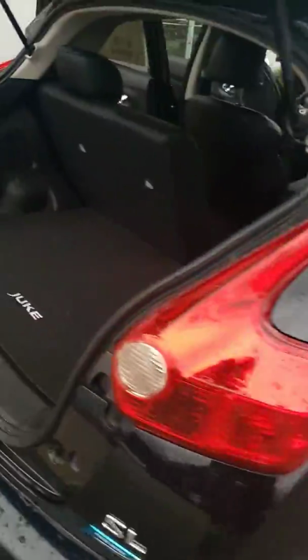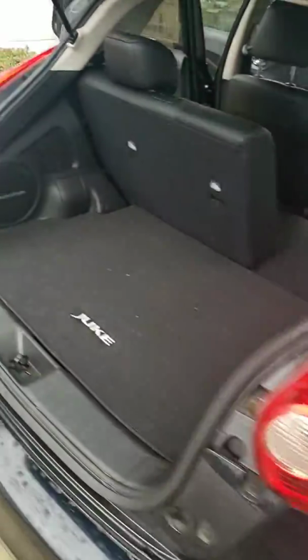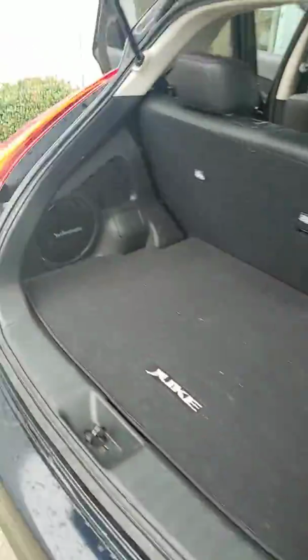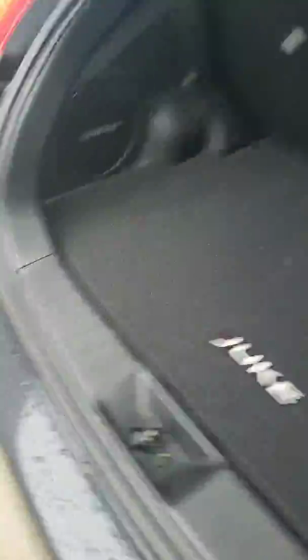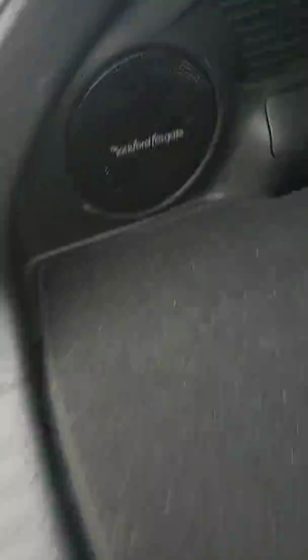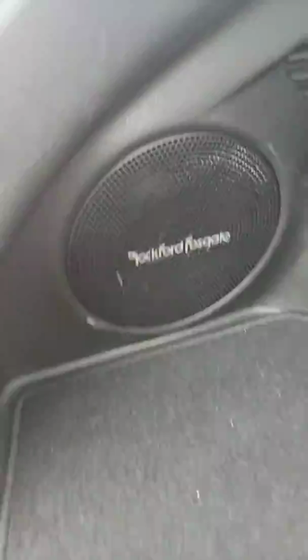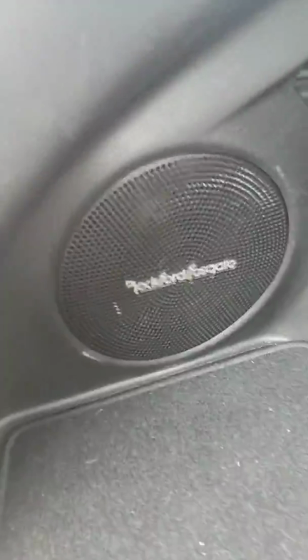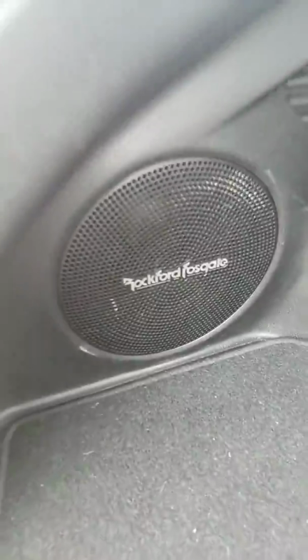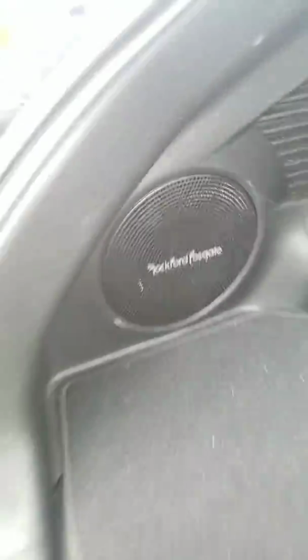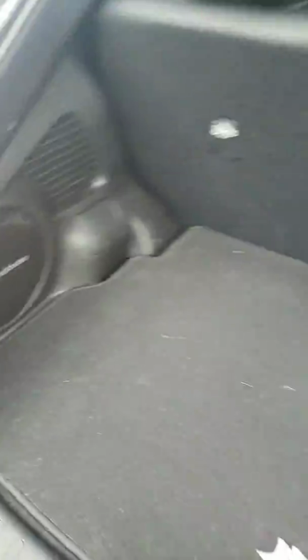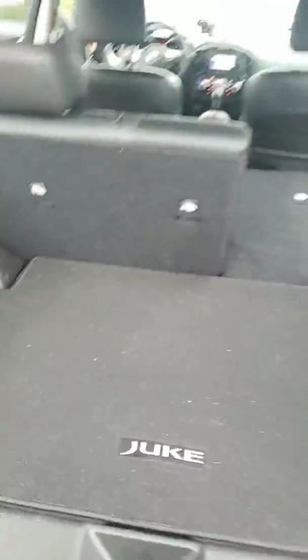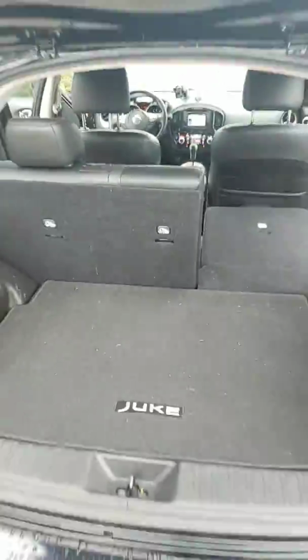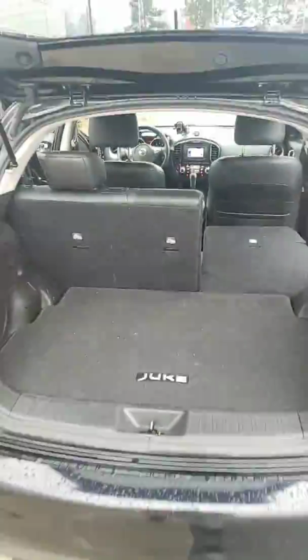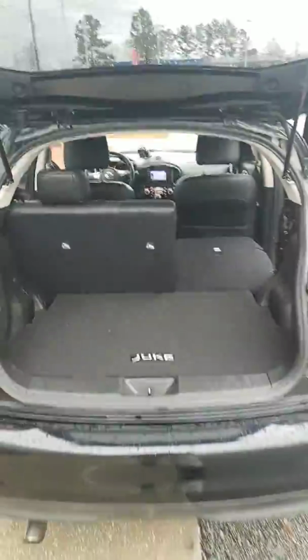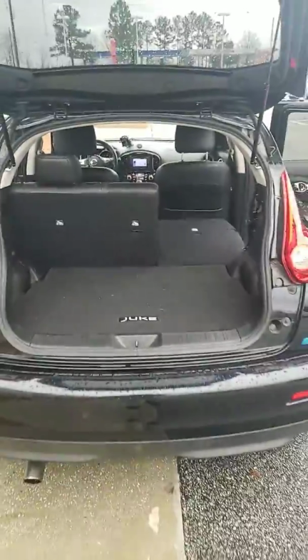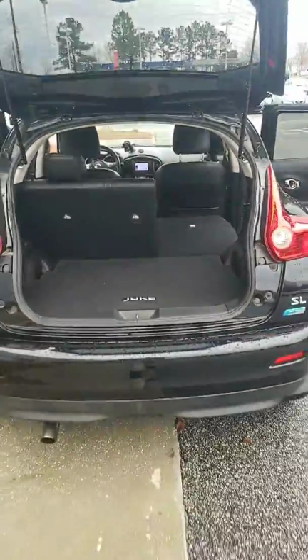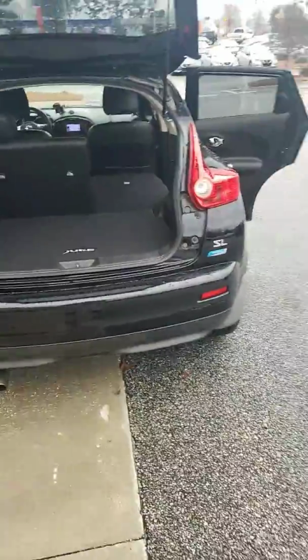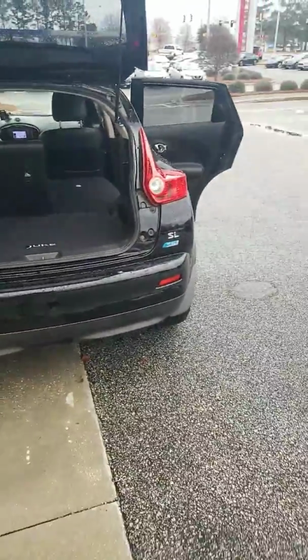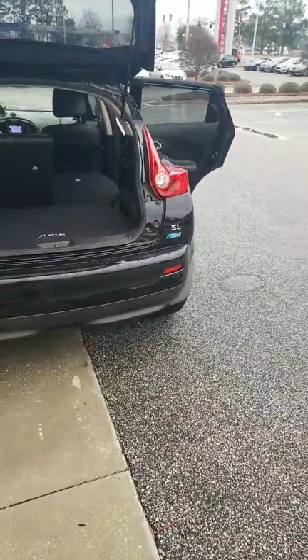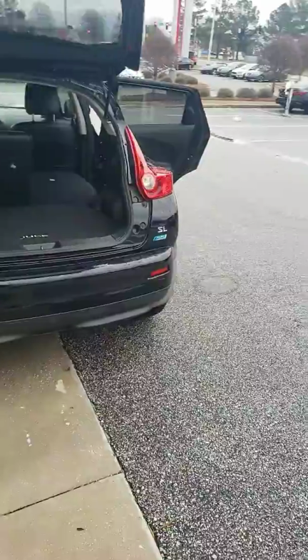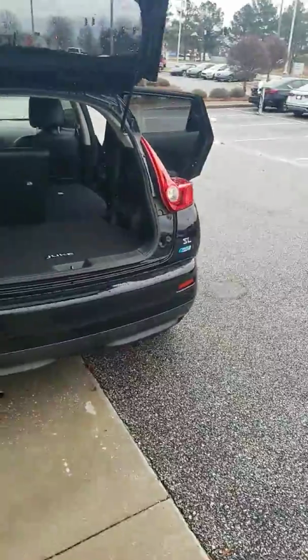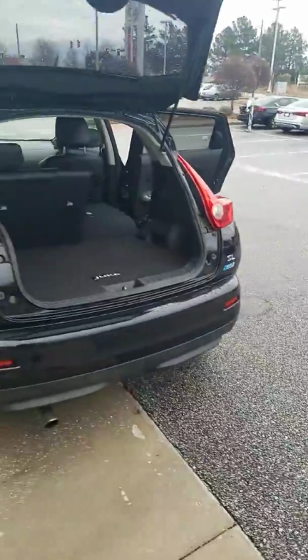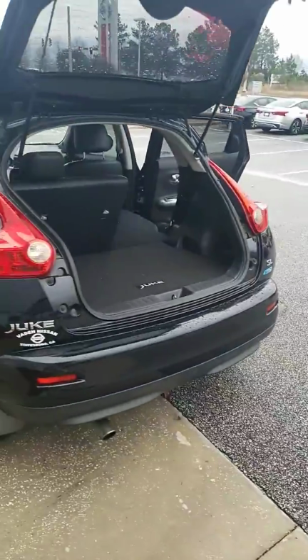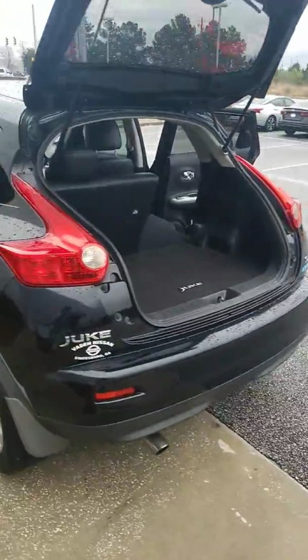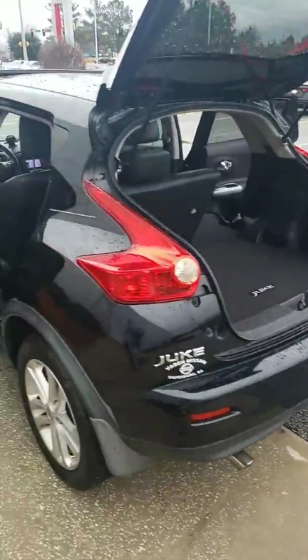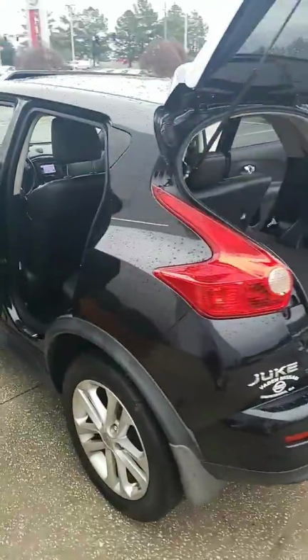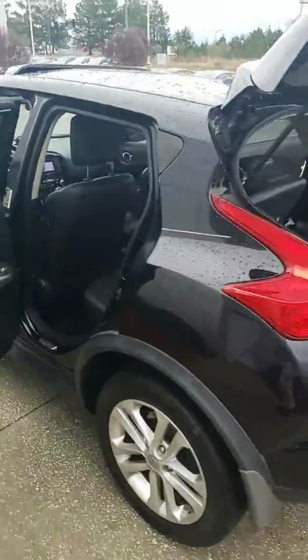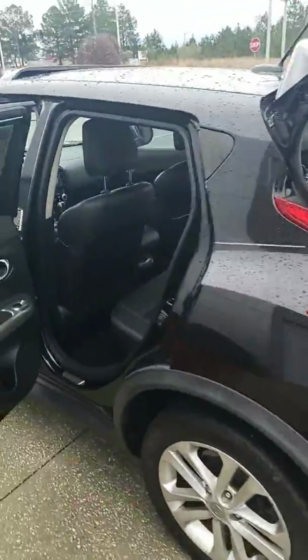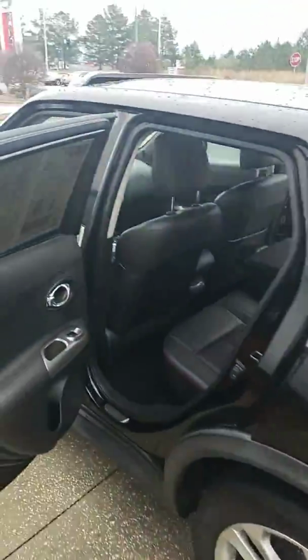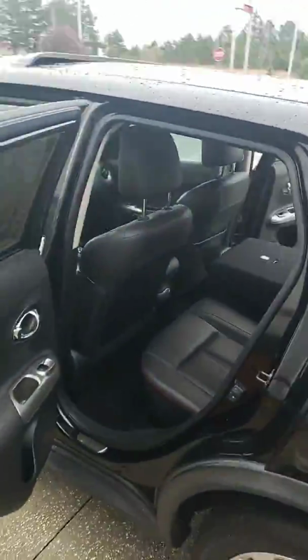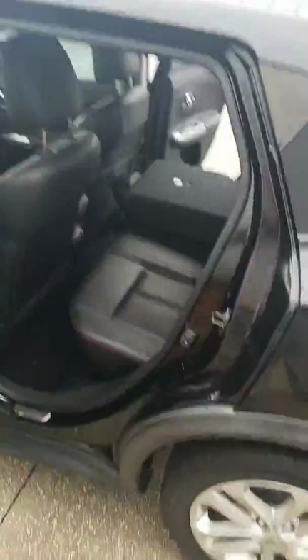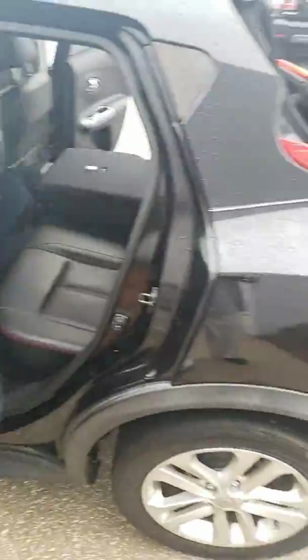It also has the Rockford Fosgate sound system, so a nice sound system for your tunes. All these nice features are in the SL package, so it's the Juke SL.